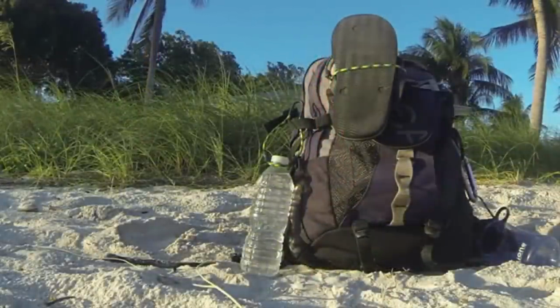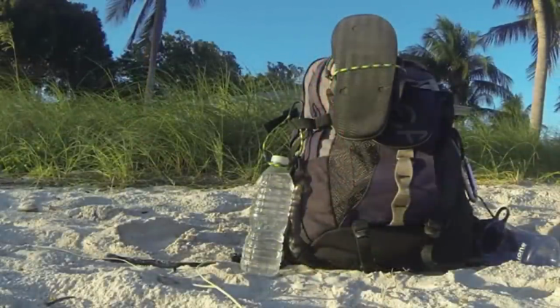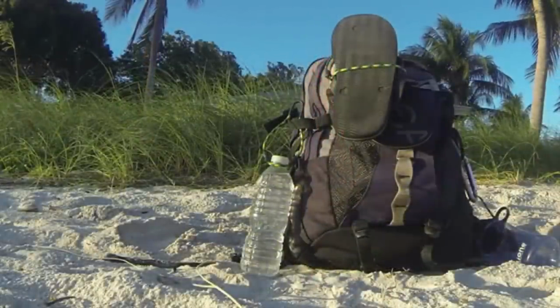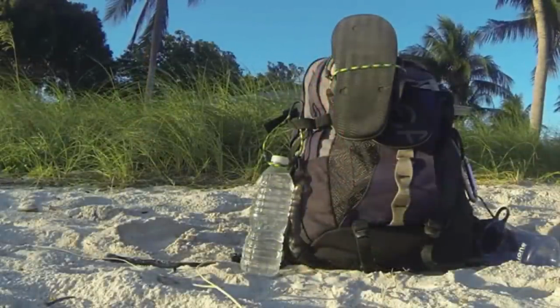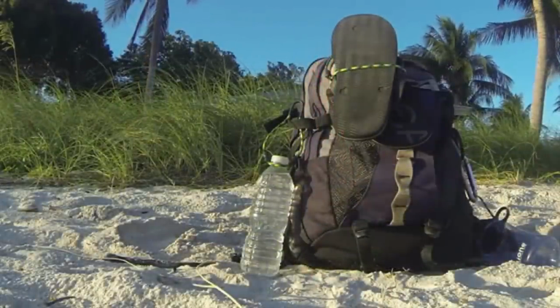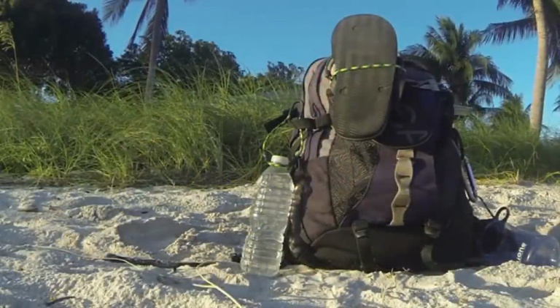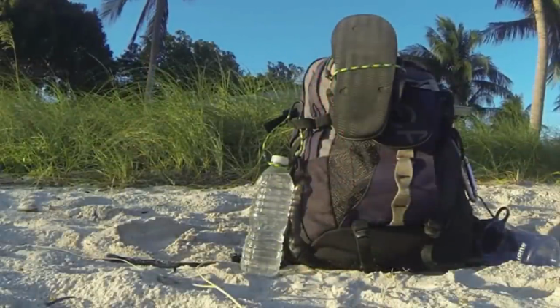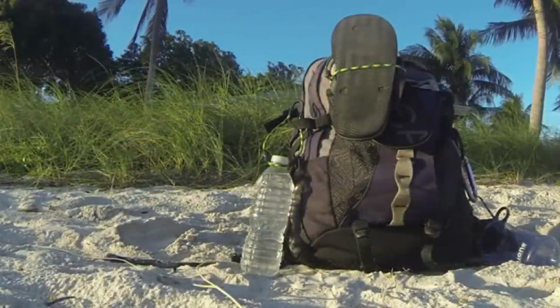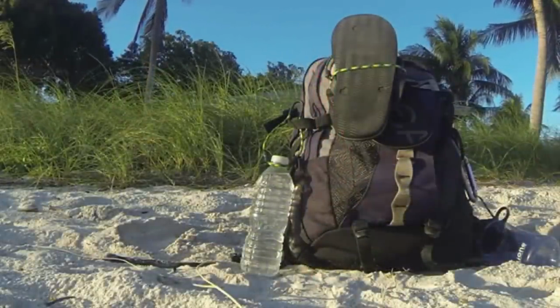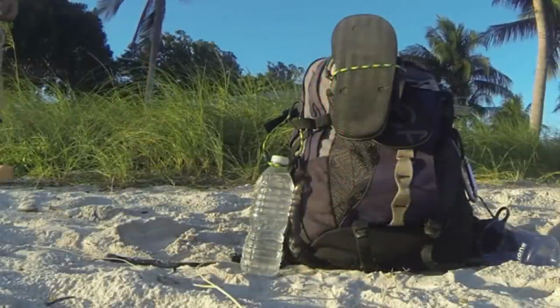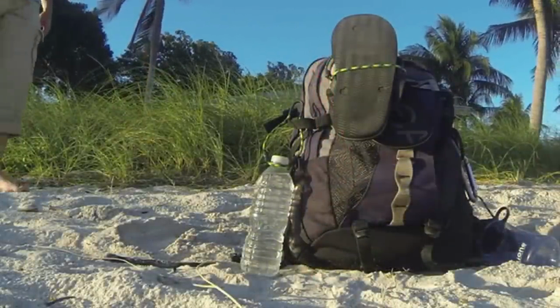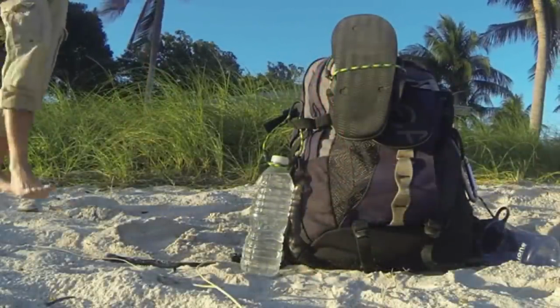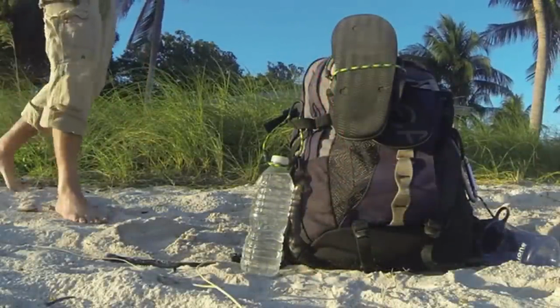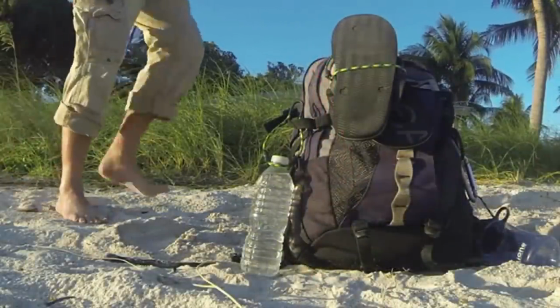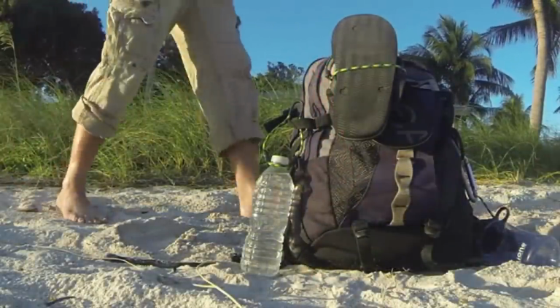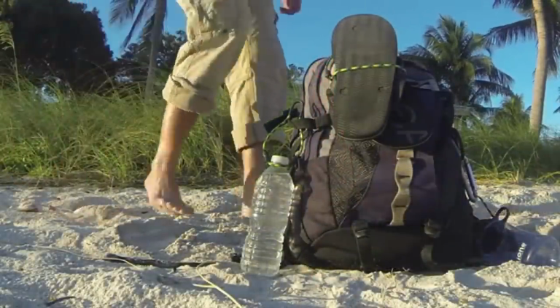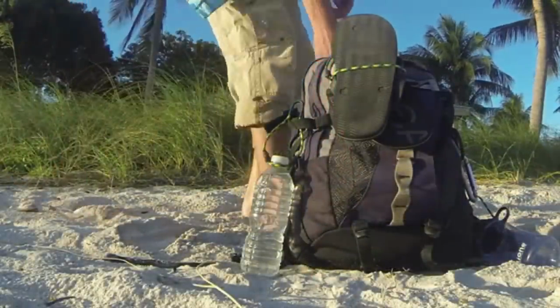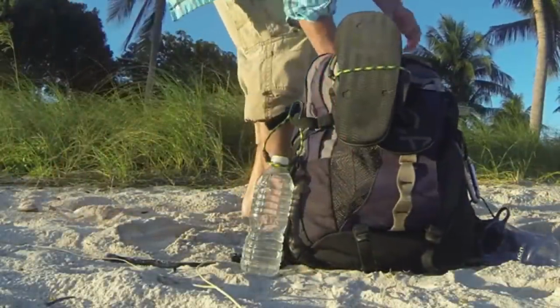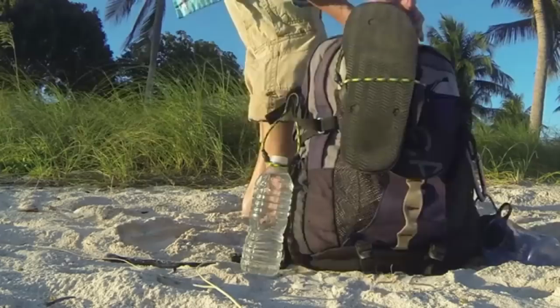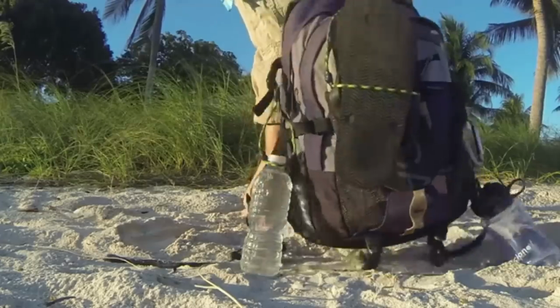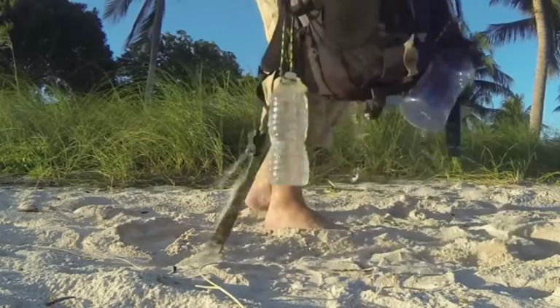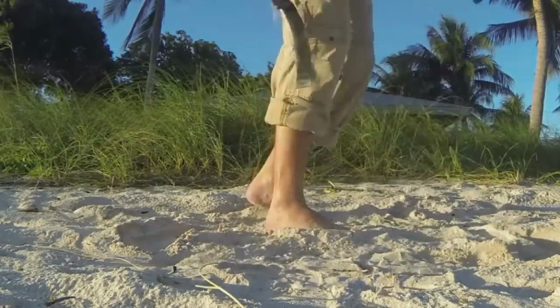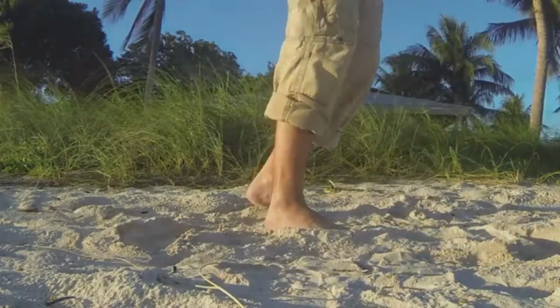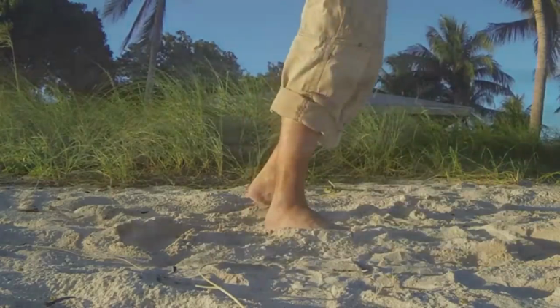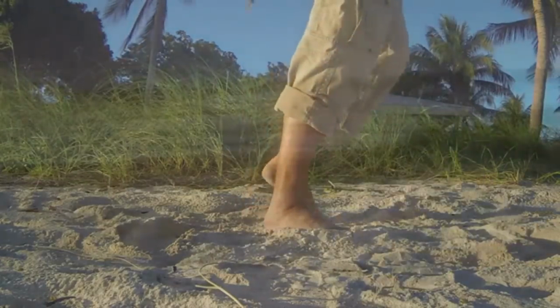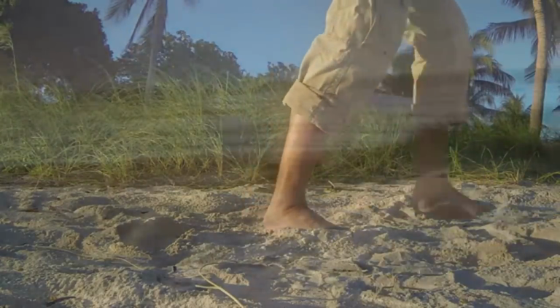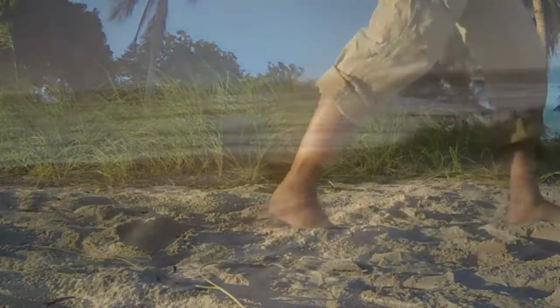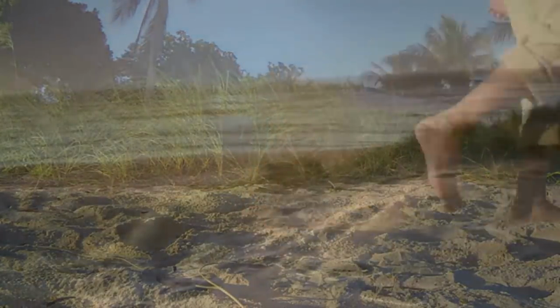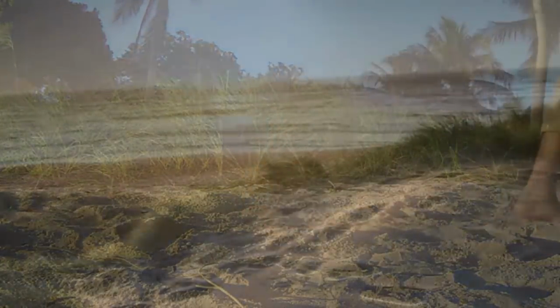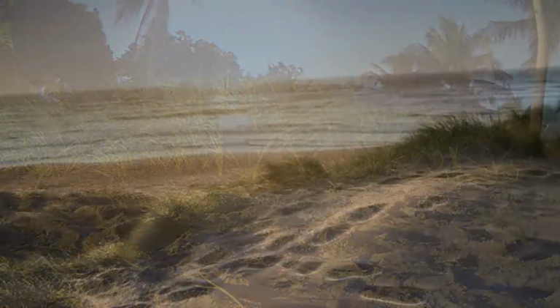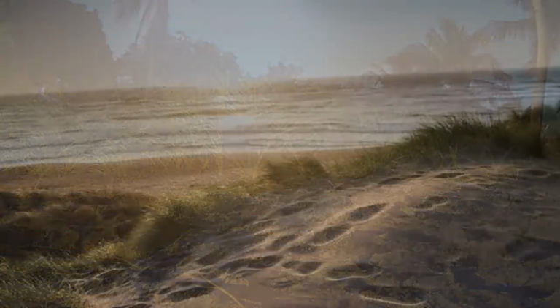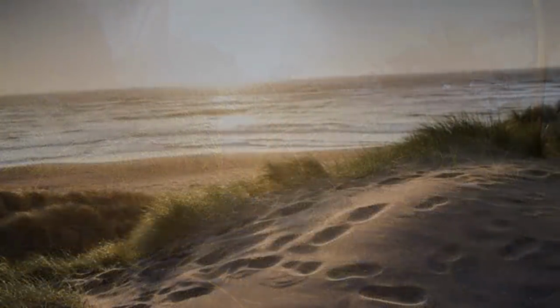Ascension Clinch is small, compact, and easy to carry until you need it — but caution: when you pull out the Ascension Clinch, your friends are going to want one too.